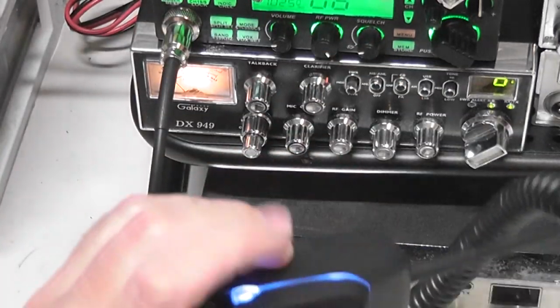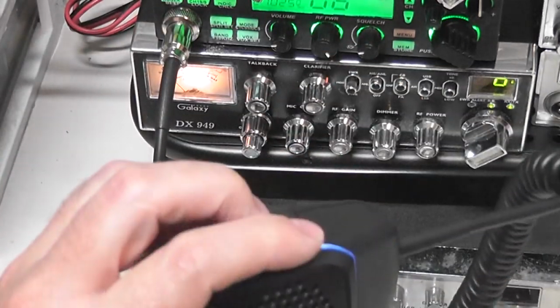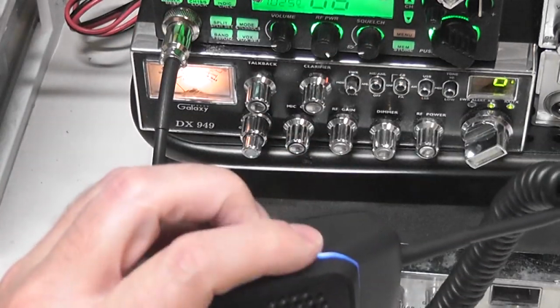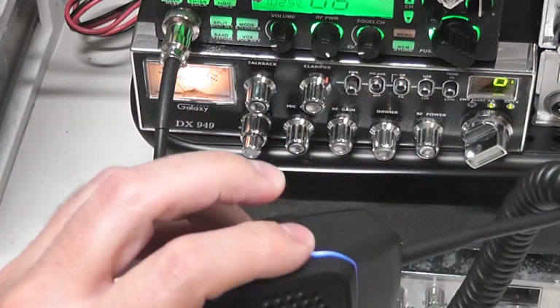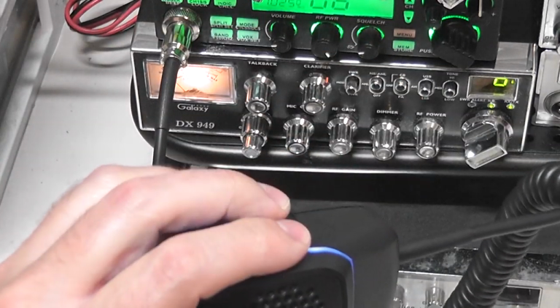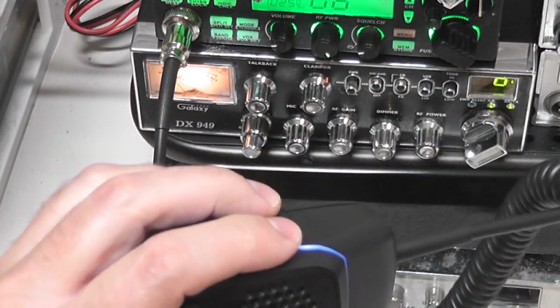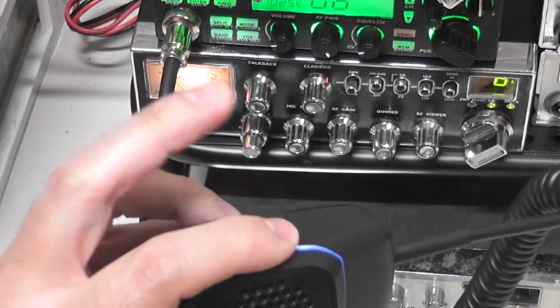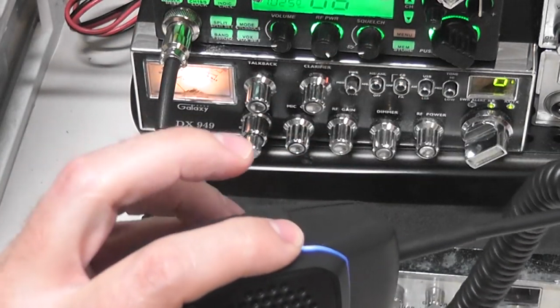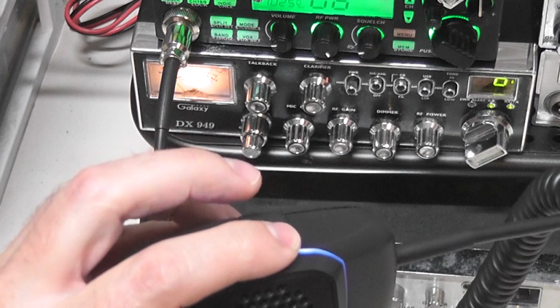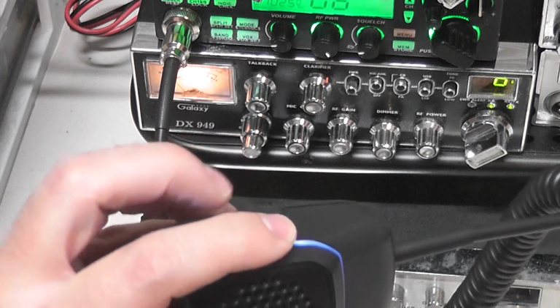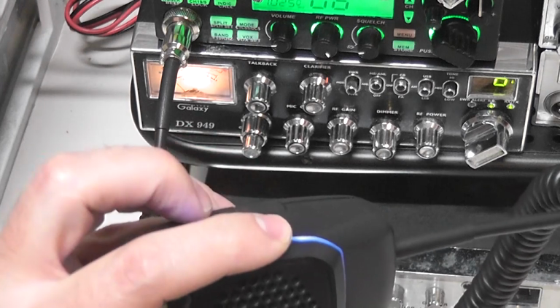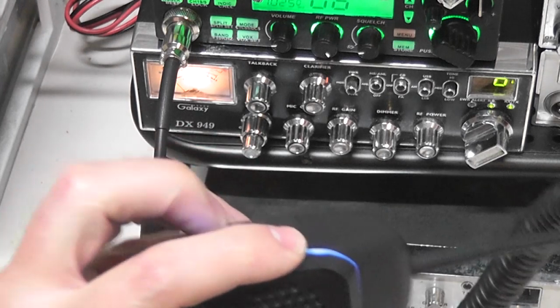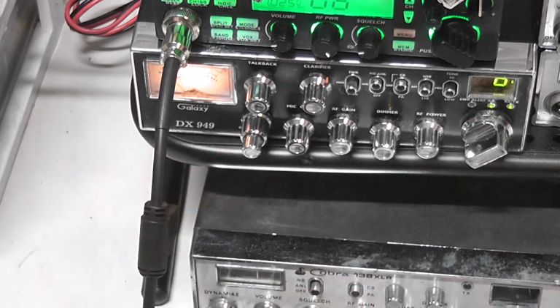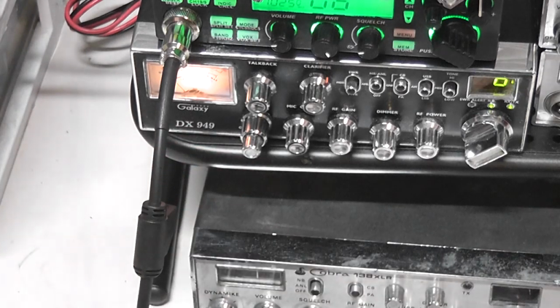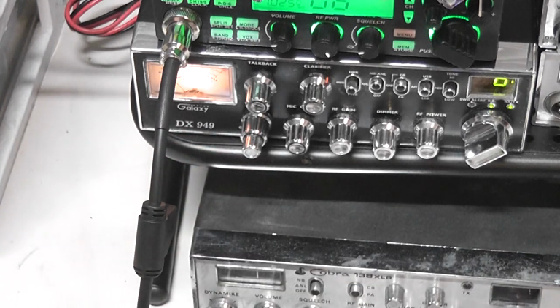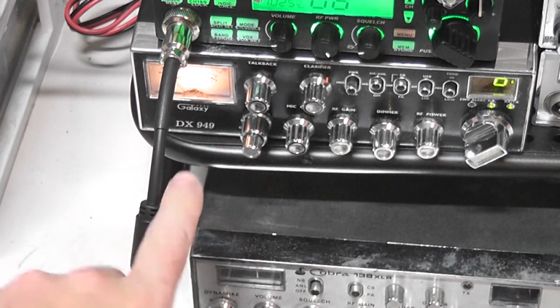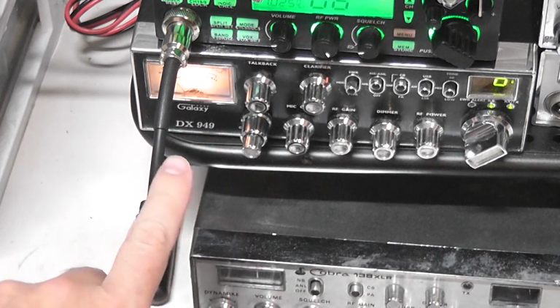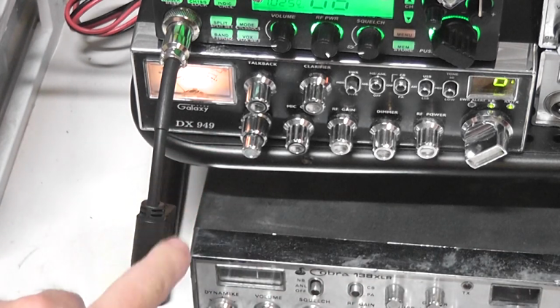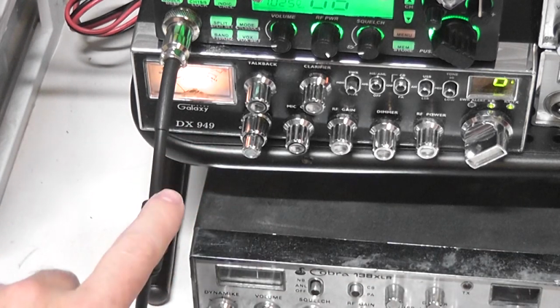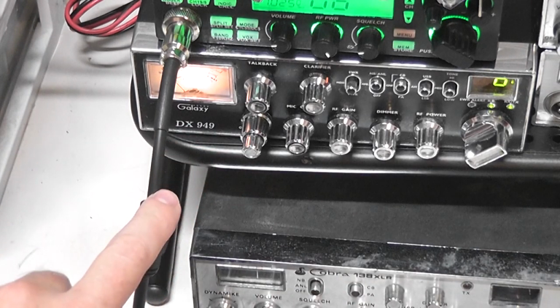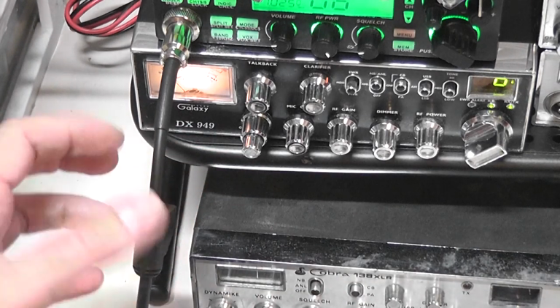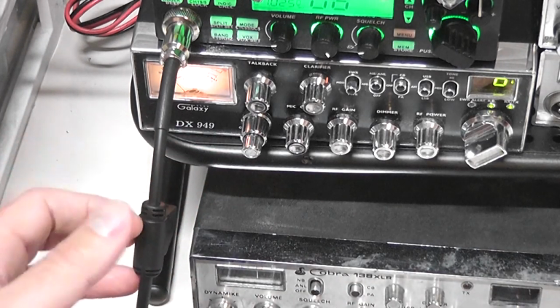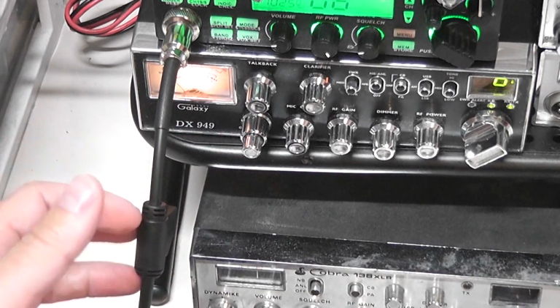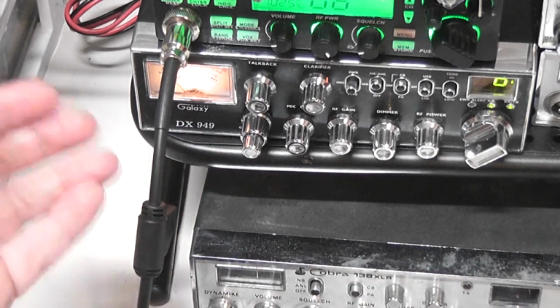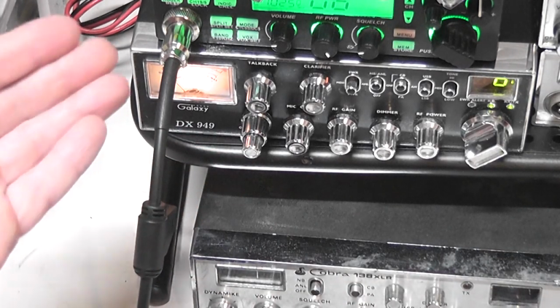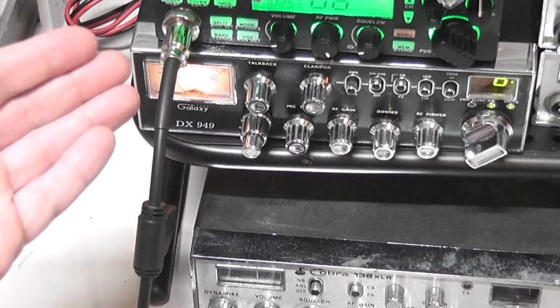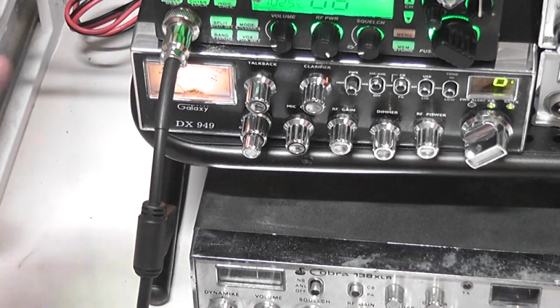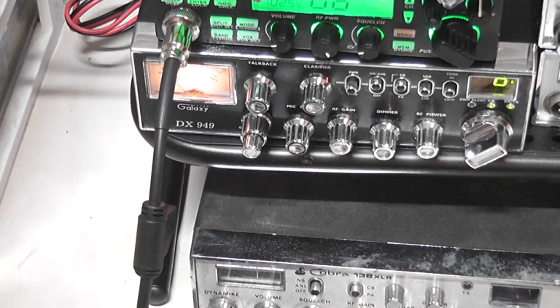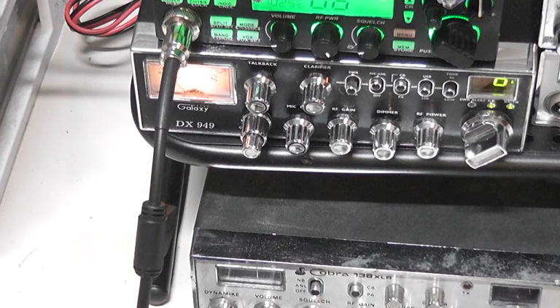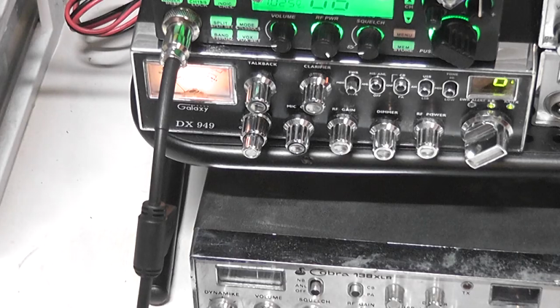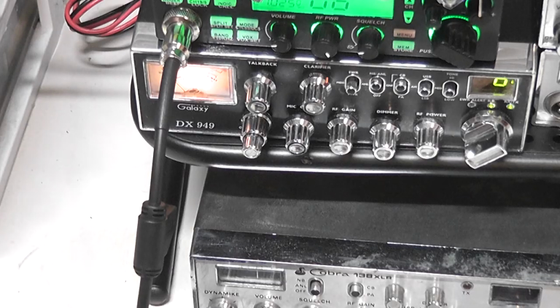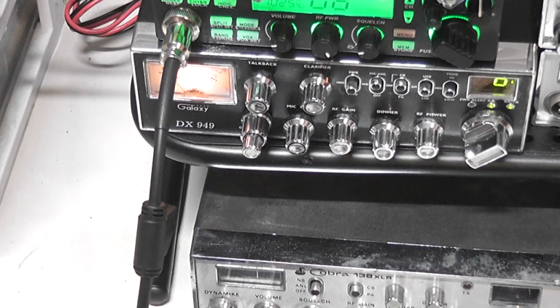If you have a wire plugged in at the microphone end, it's a little hard to key up and hold the microphone. But if it's plugged in at the cable end near the radio, you can charge it while it's plugged into your radio and driving down the road.